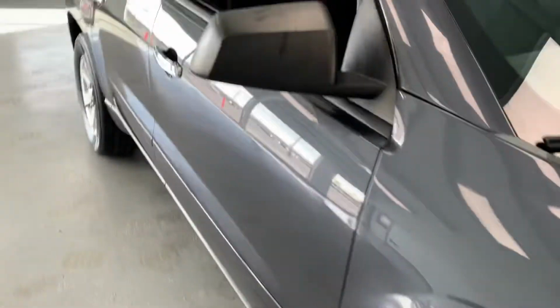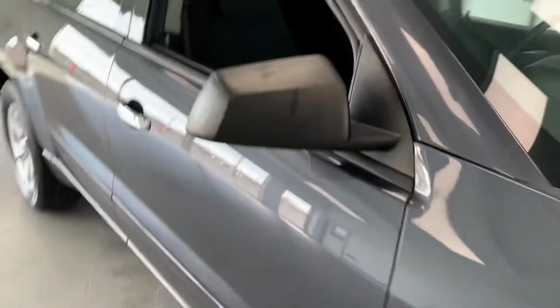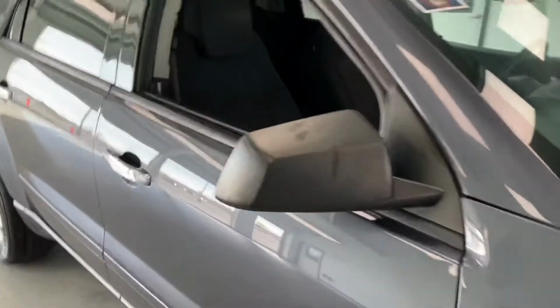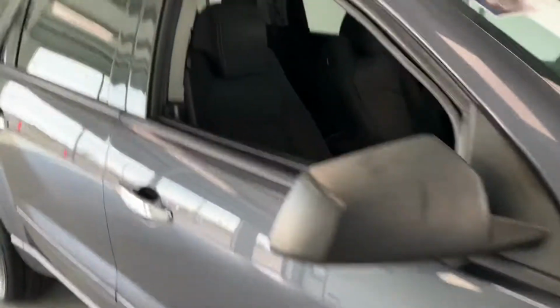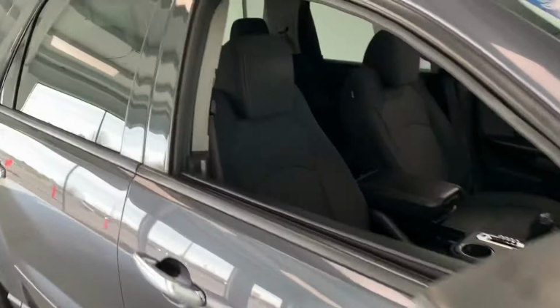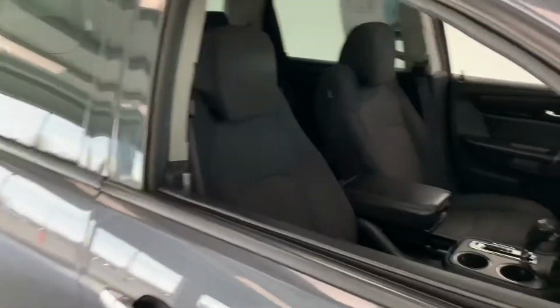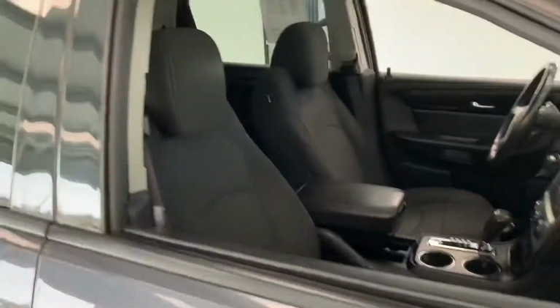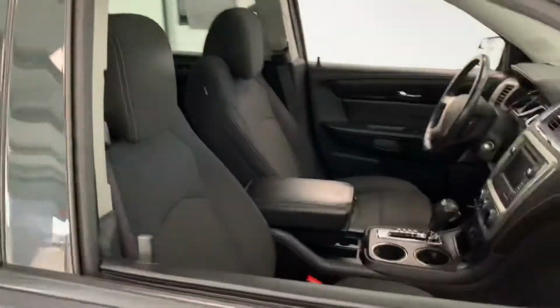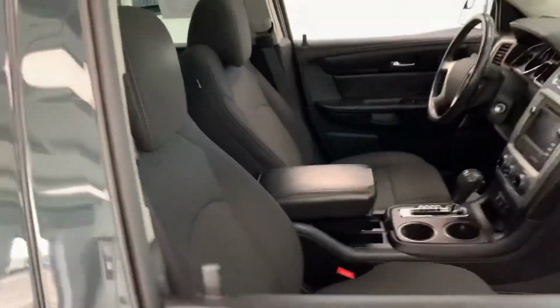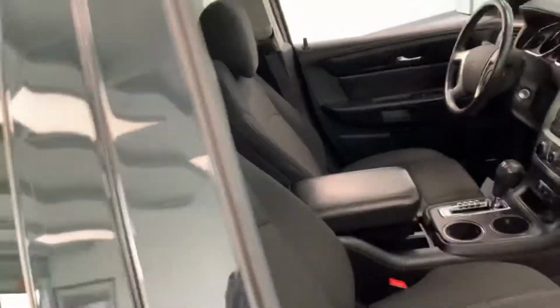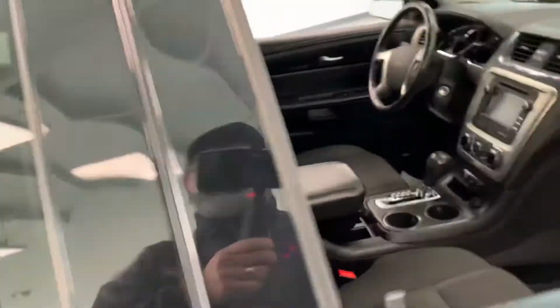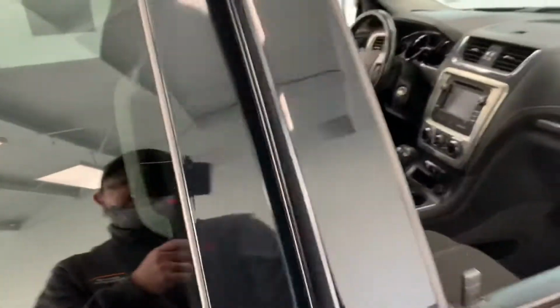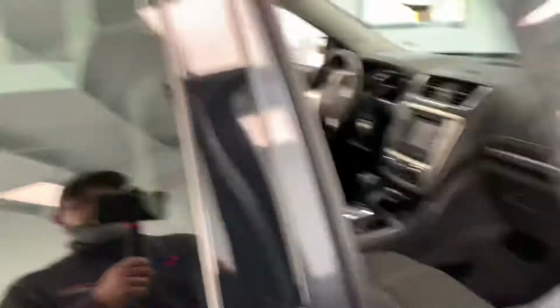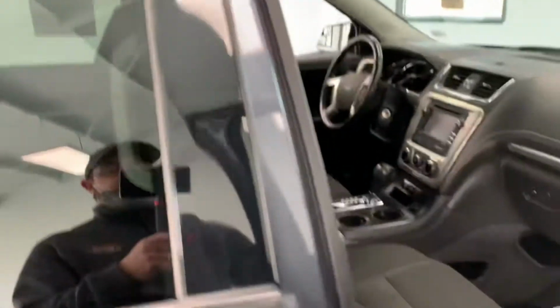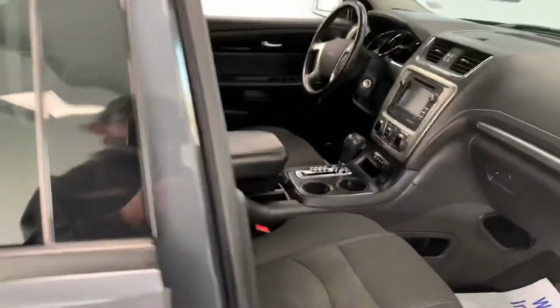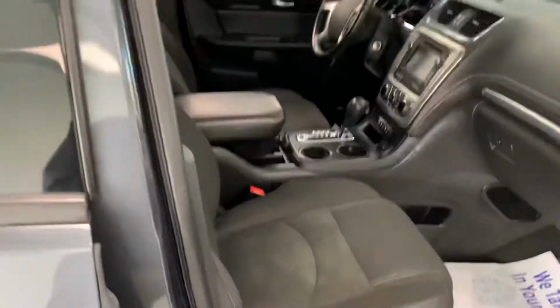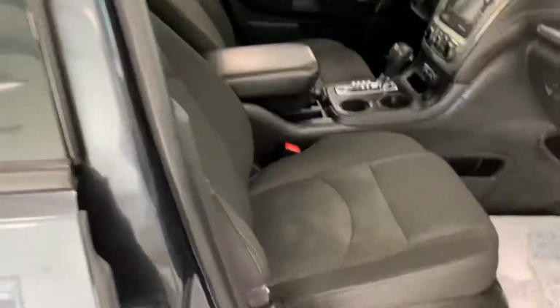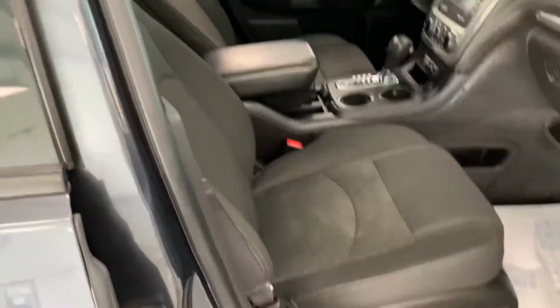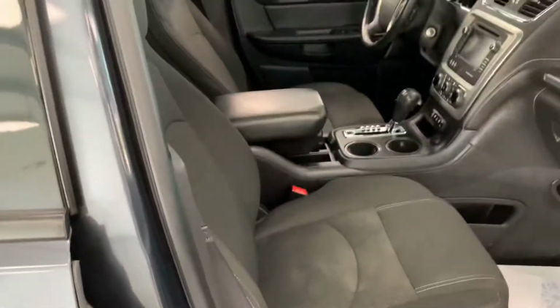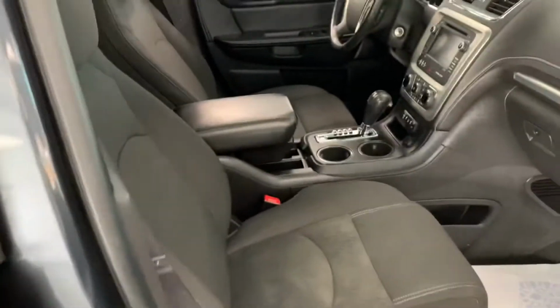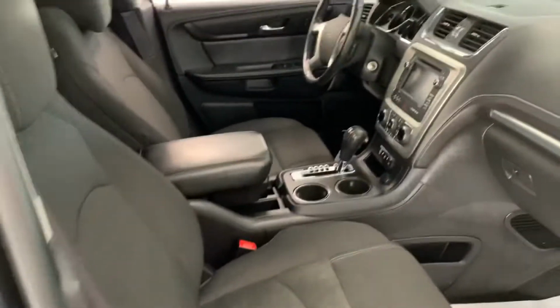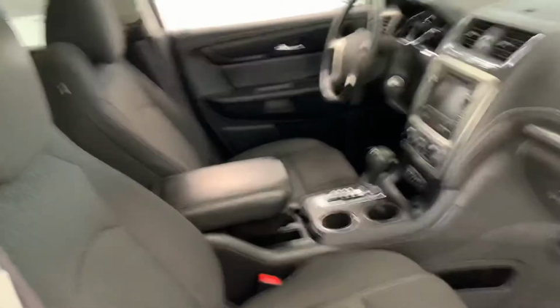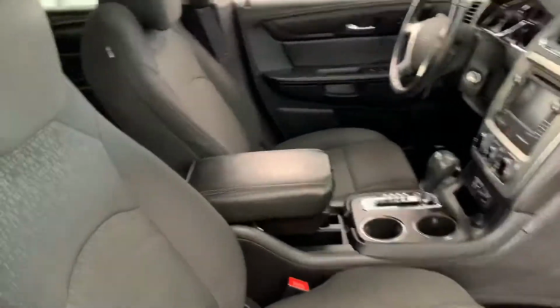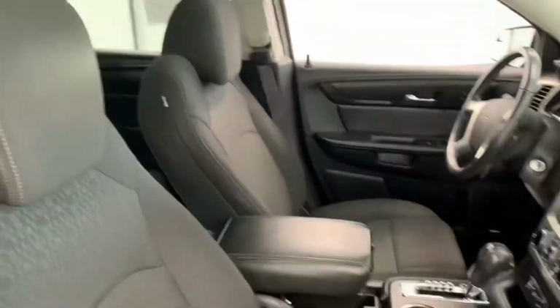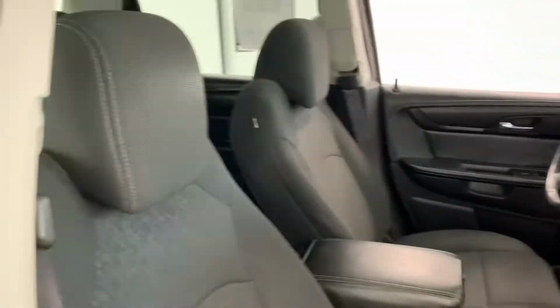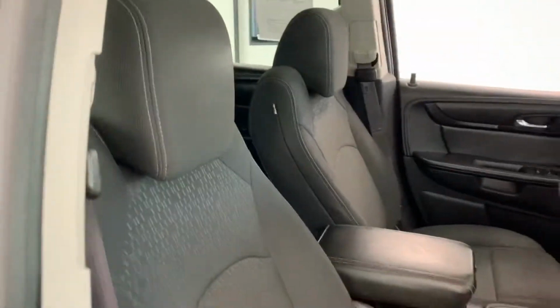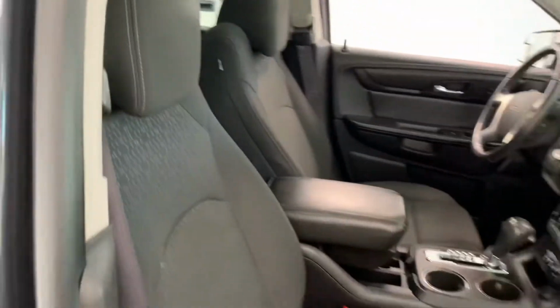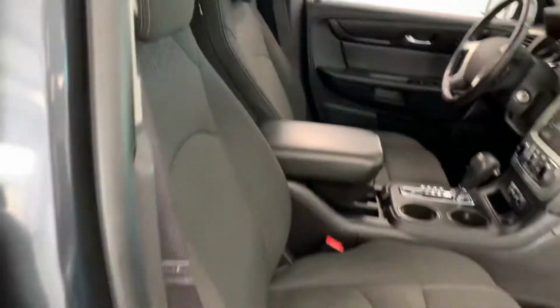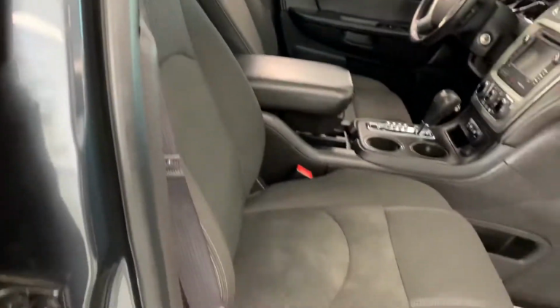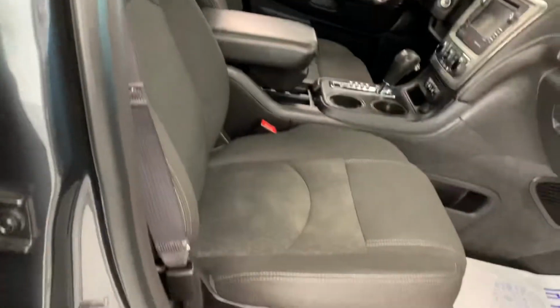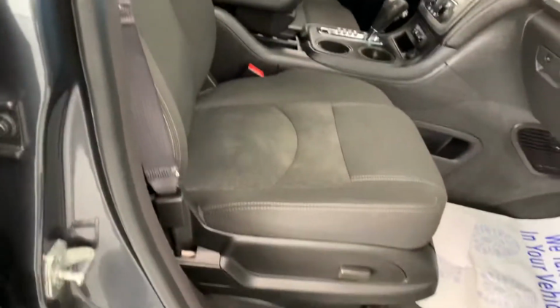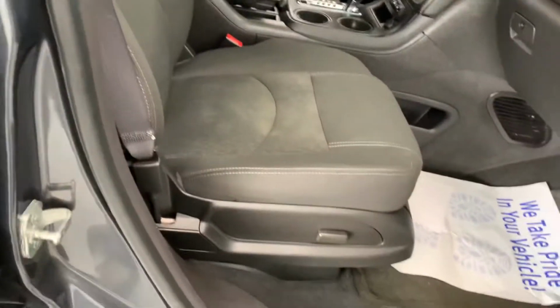That's one thing we really pride ourselves on here at All Things Automotive. We do a used car mechanical check on all our vehicles. You can find the results of that inspection, signed by the technician who performed it, in the glove box of all of our cars.